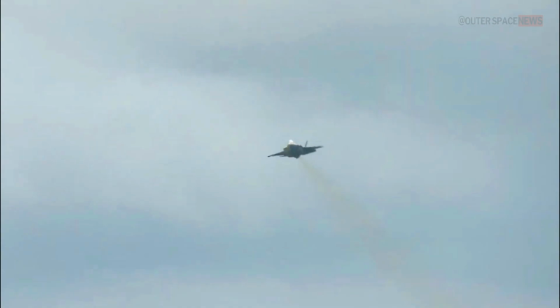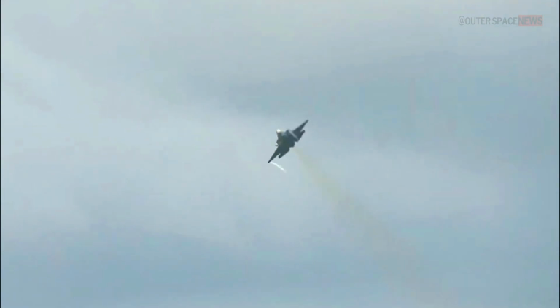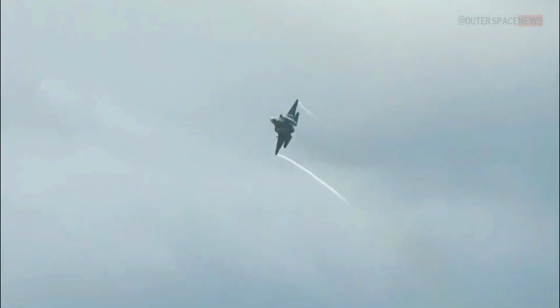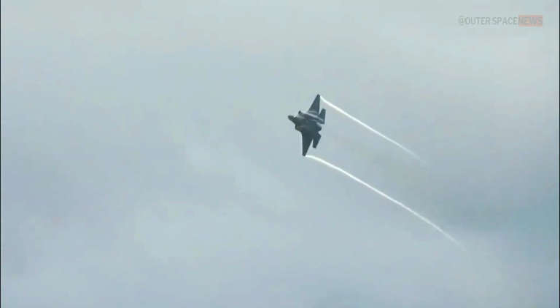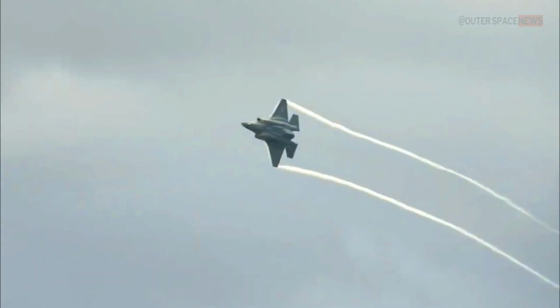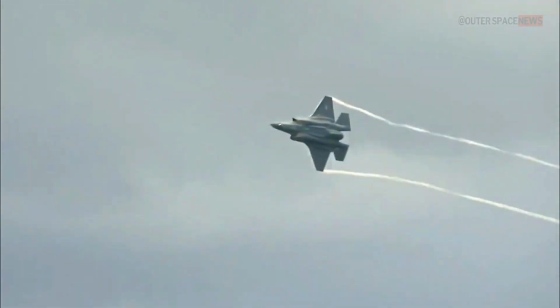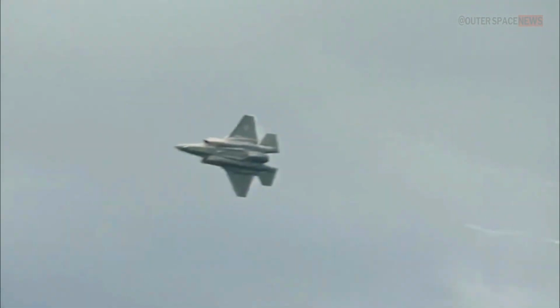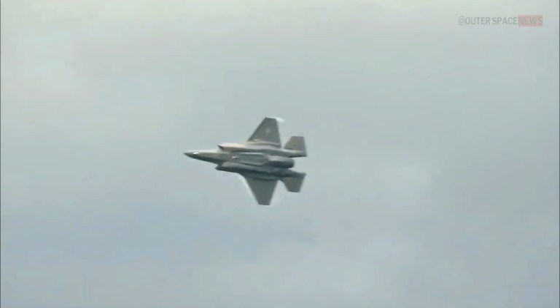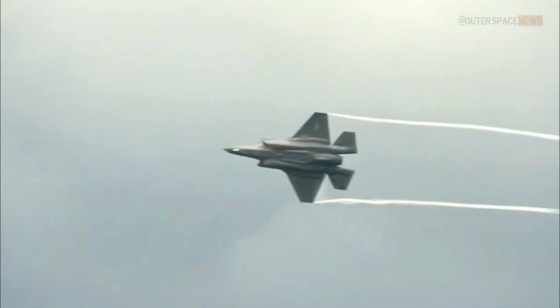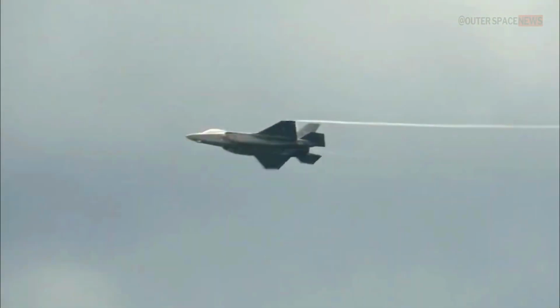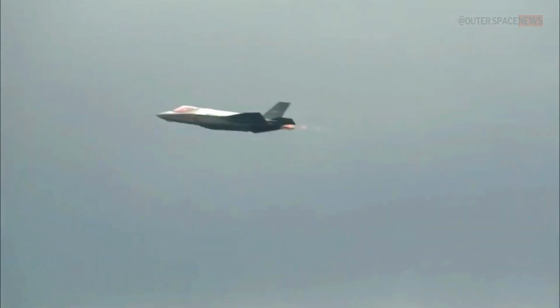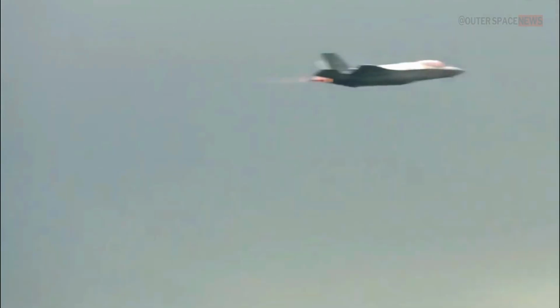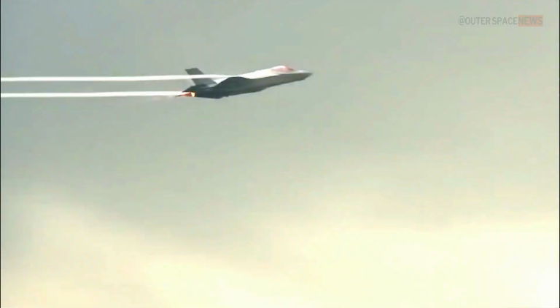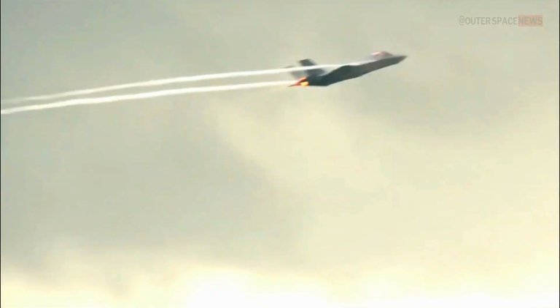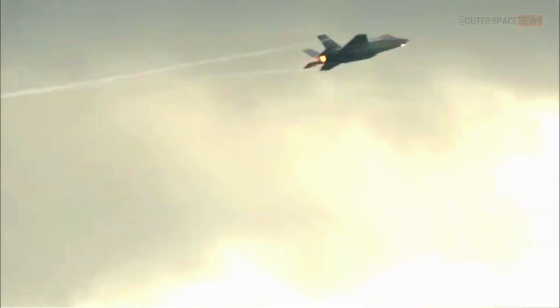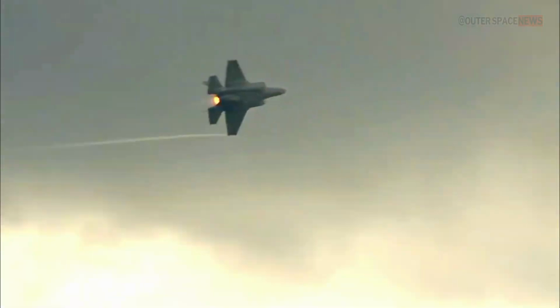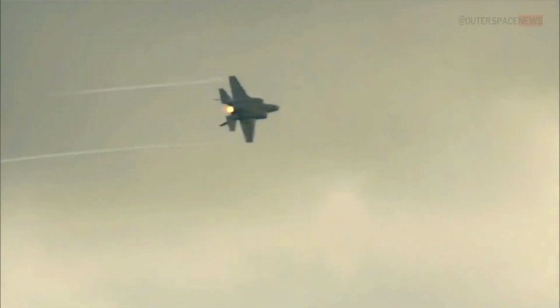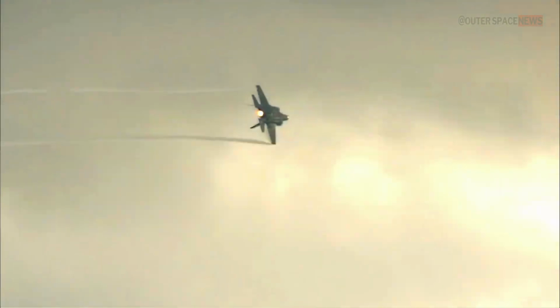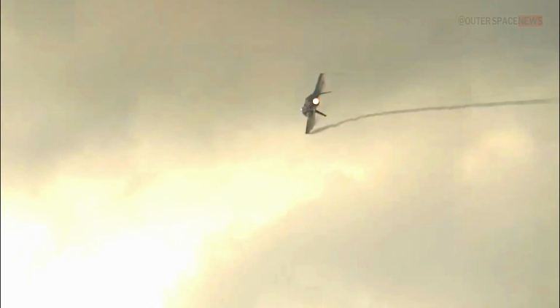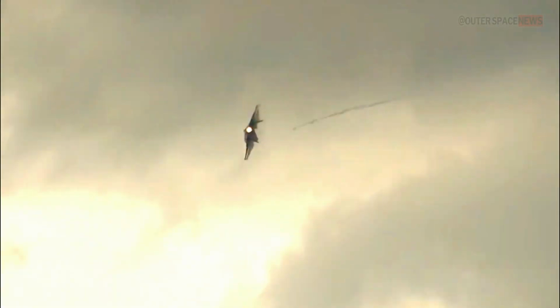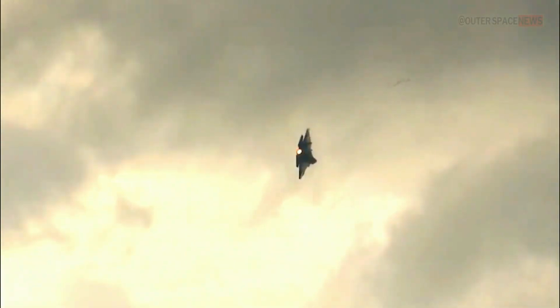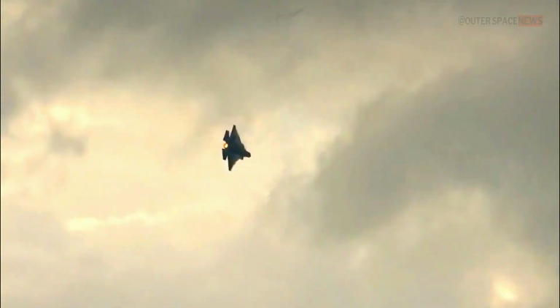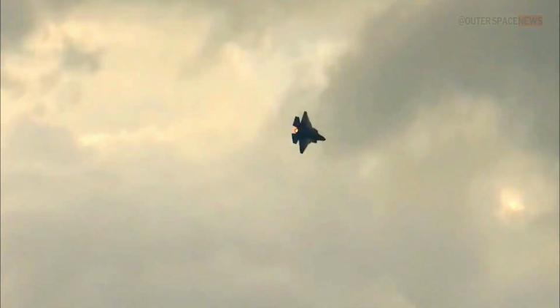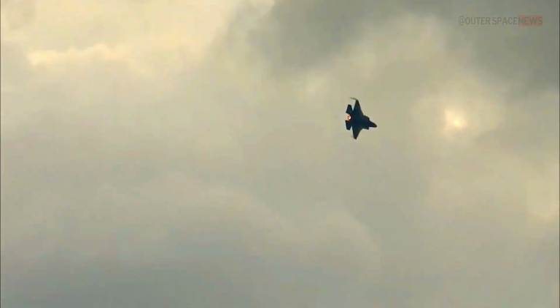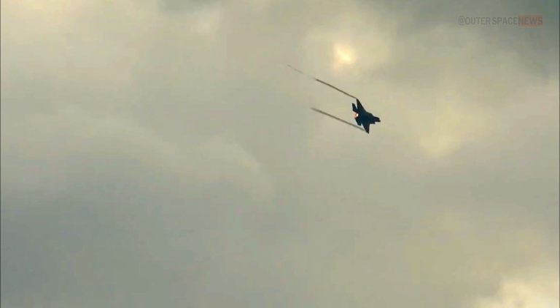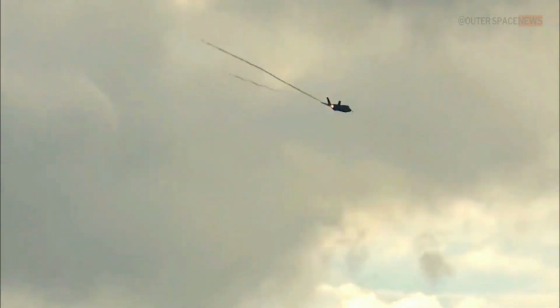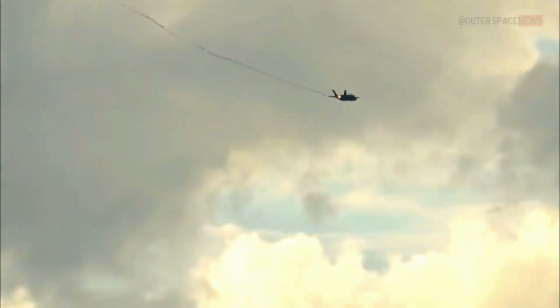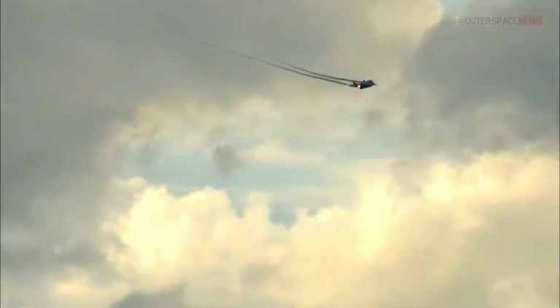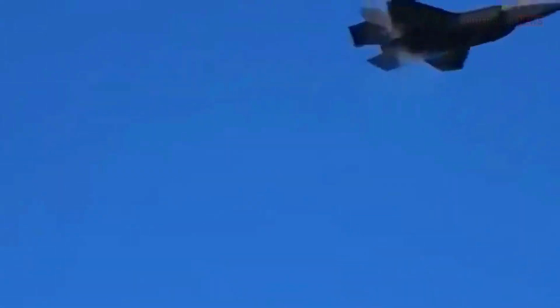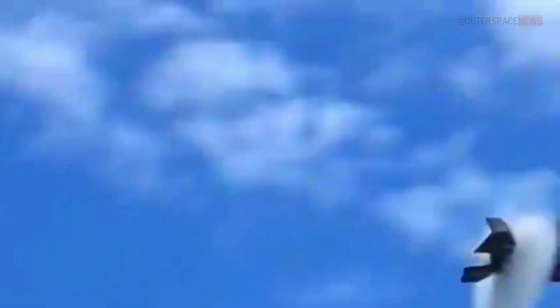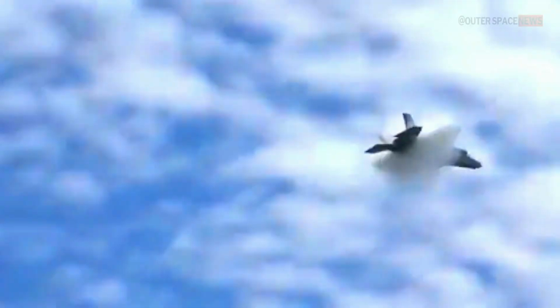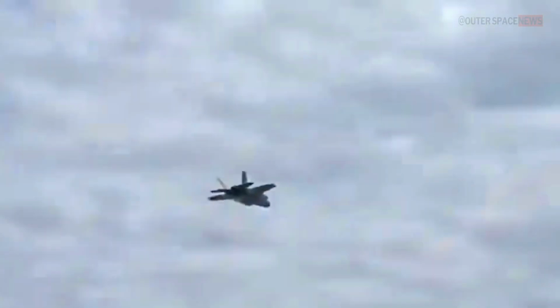The F-35 Lightning II represents a significant advancement in fighter jet technology, combining stealth, advanced avionics, and powerful weapon systems to provide a versatile and capable platform for modern military operations.